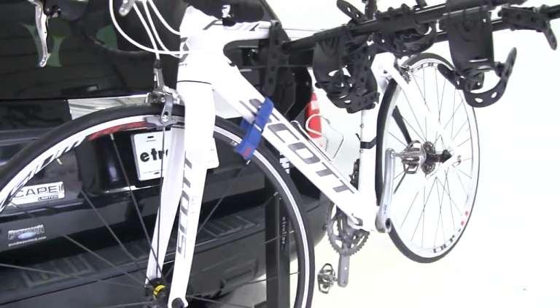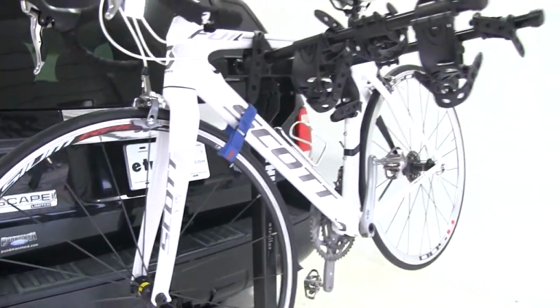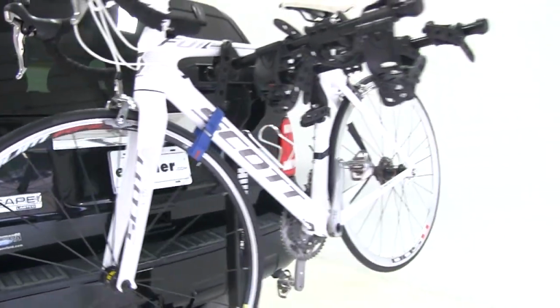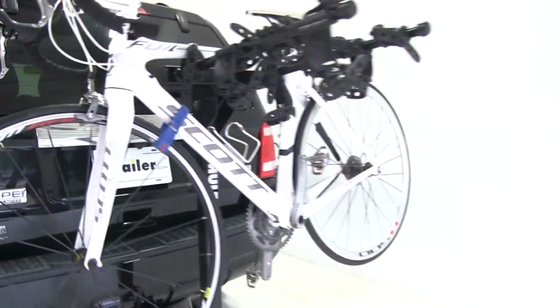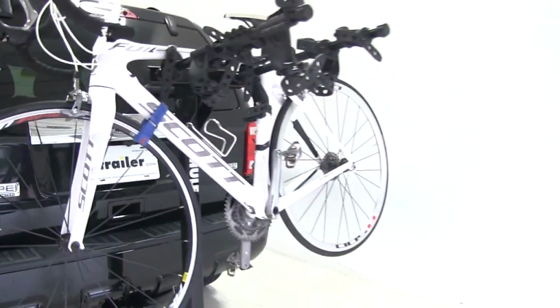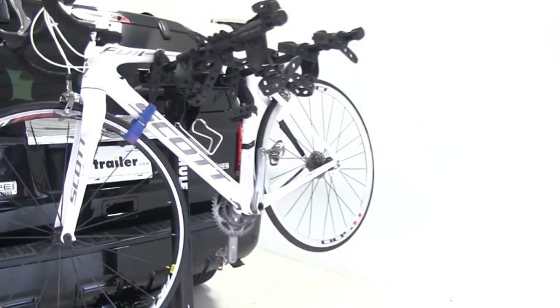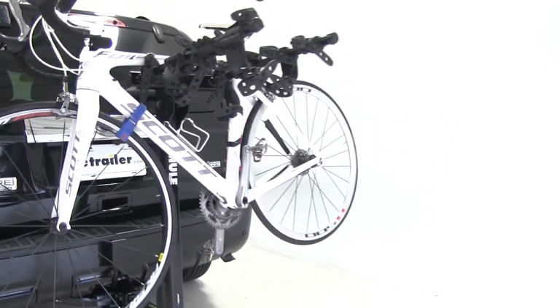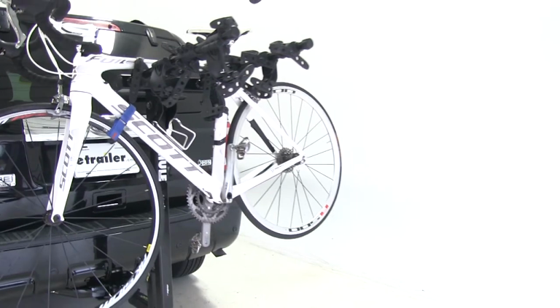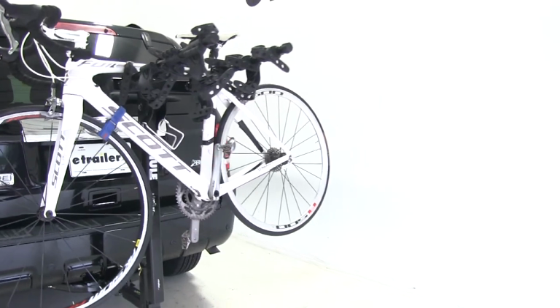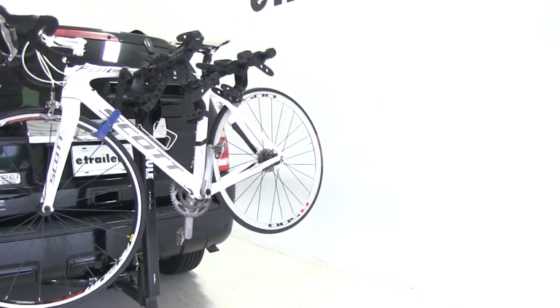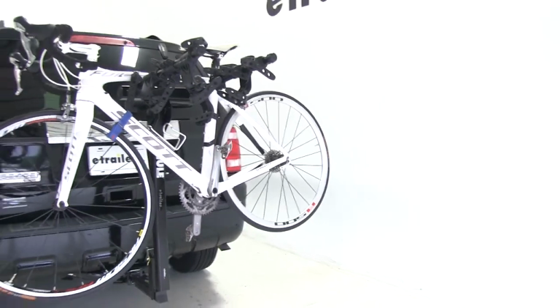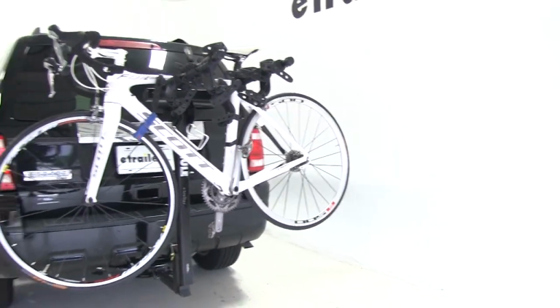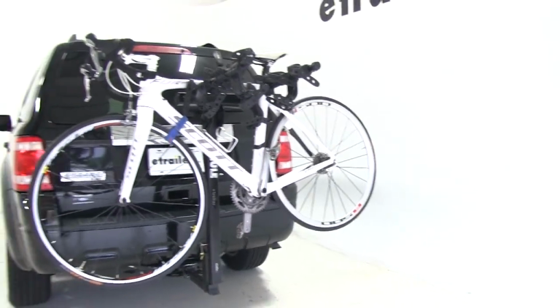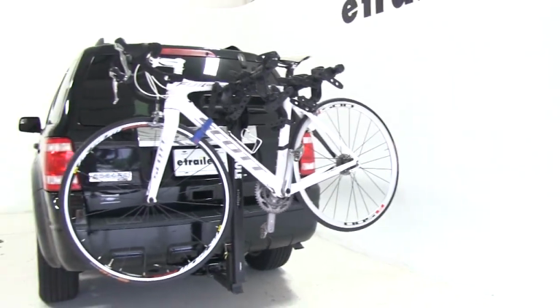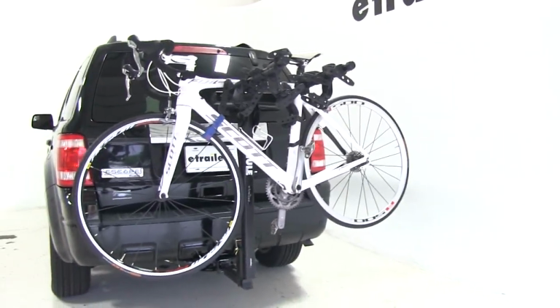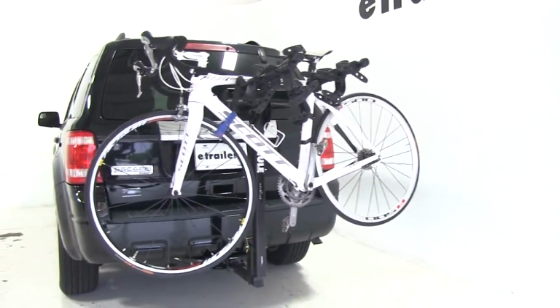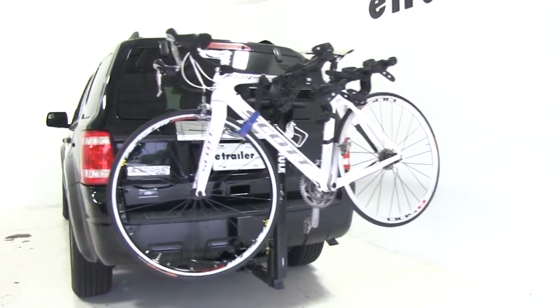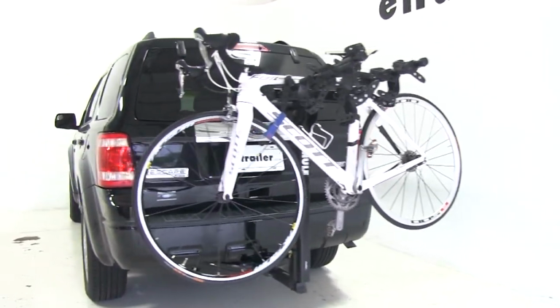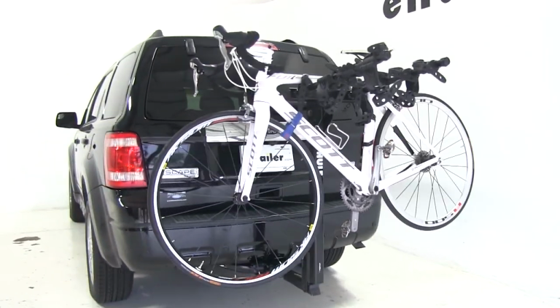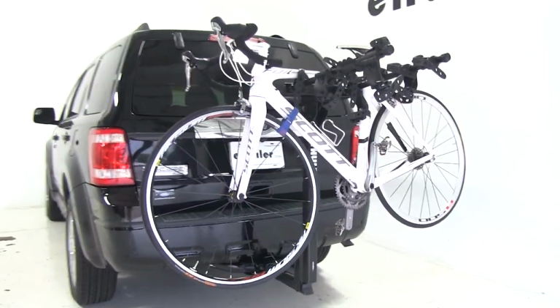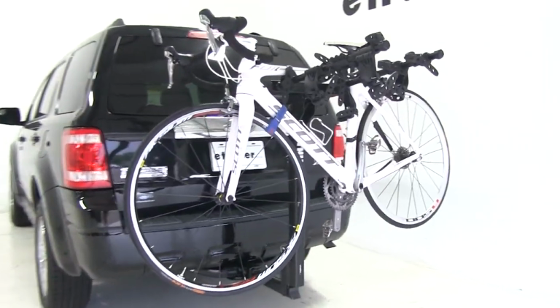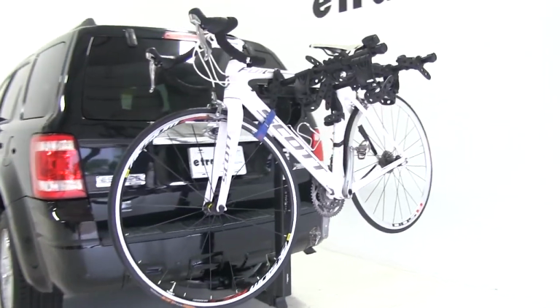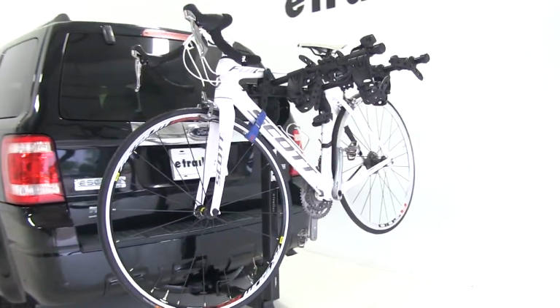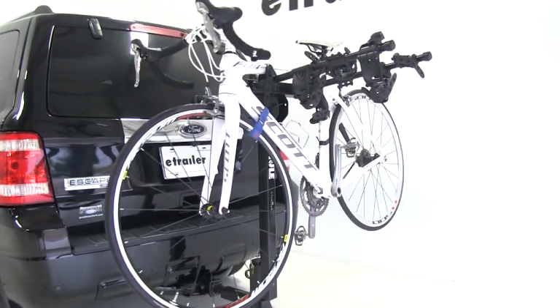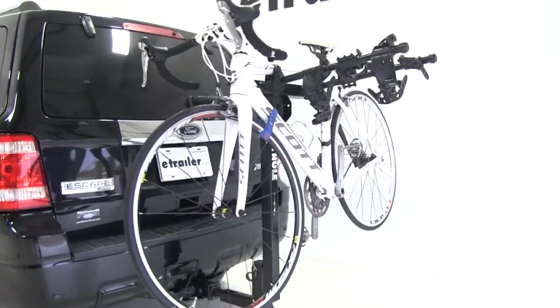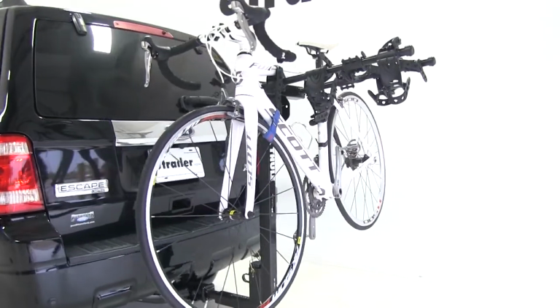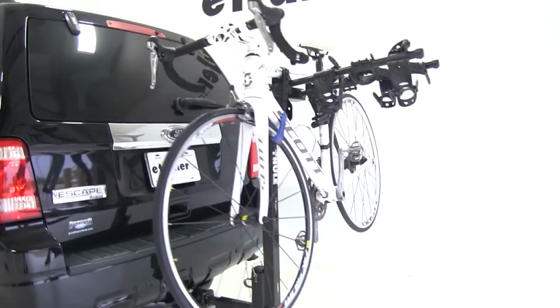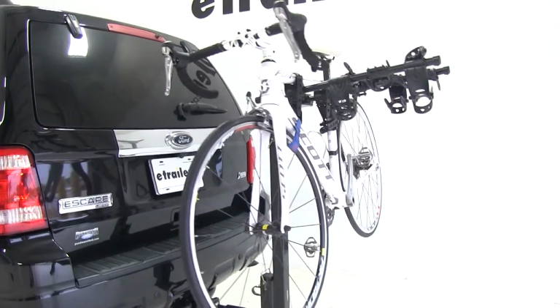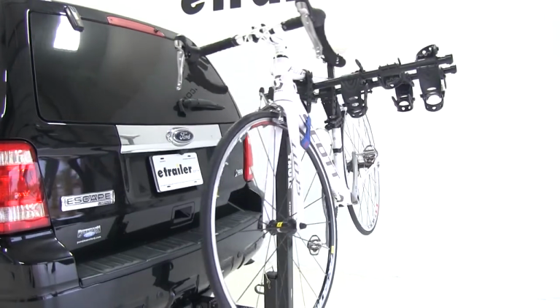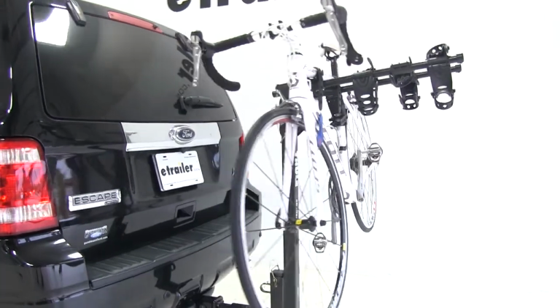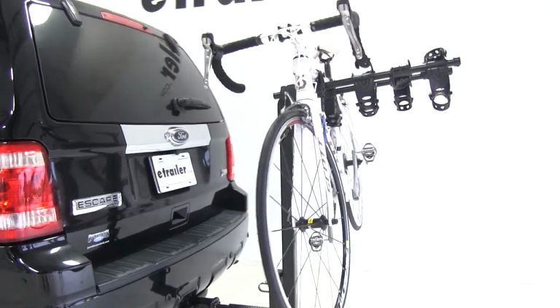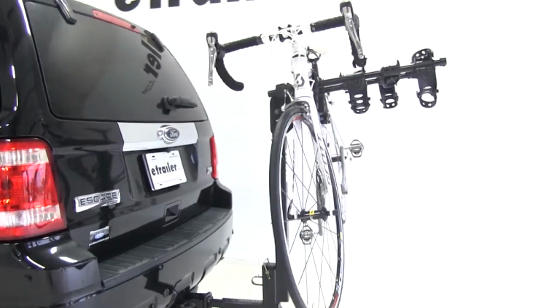Now that we've been able to see exactly how the Thule Hitching Post Pro is going to work with the Ford Escape, let's see how that same rack performed when they took it through our test course.